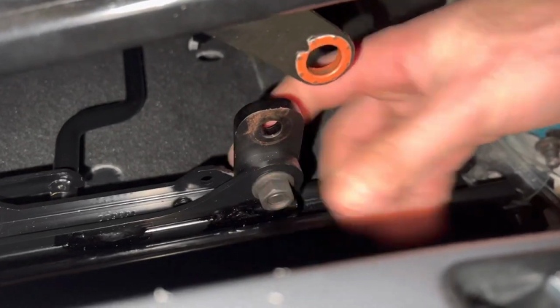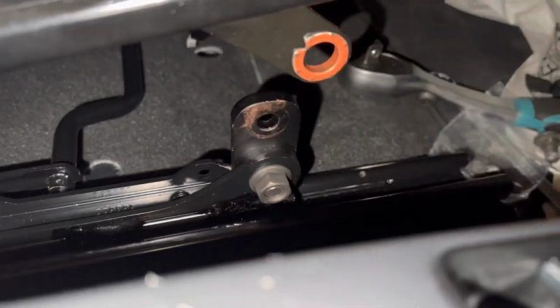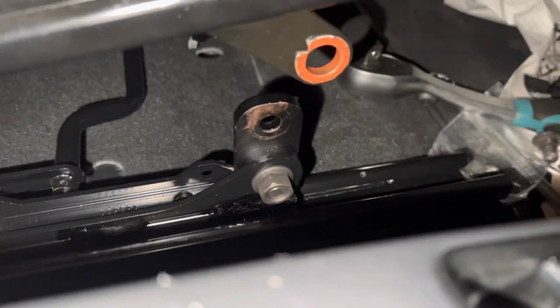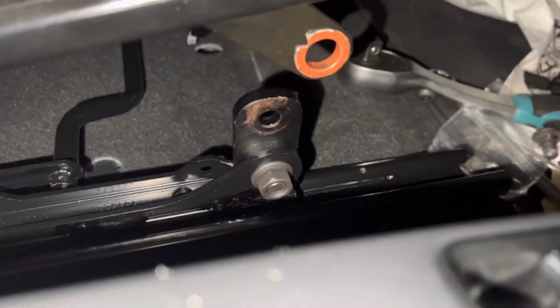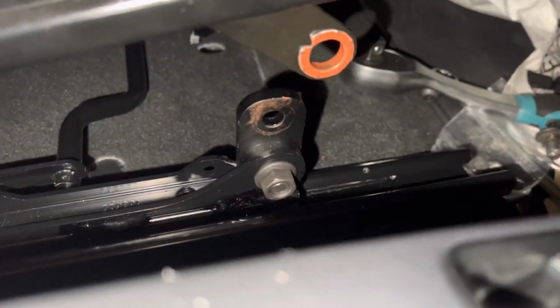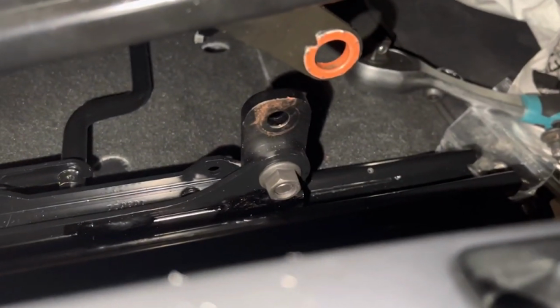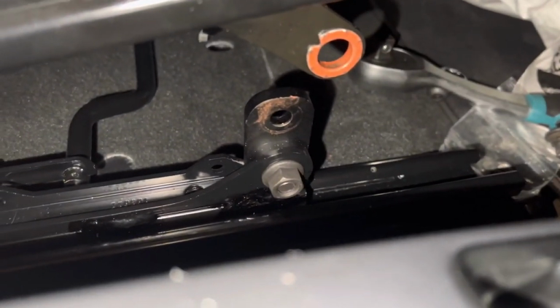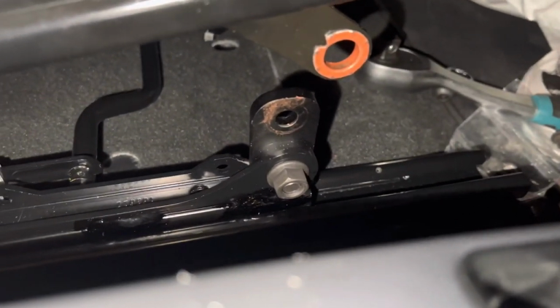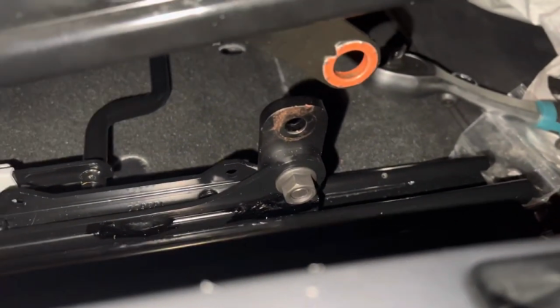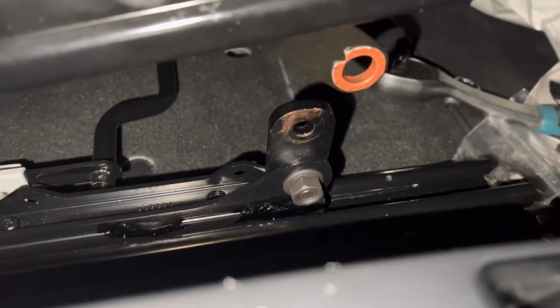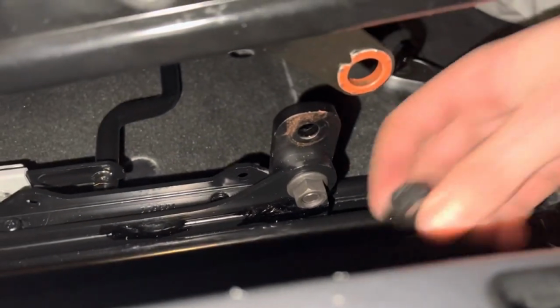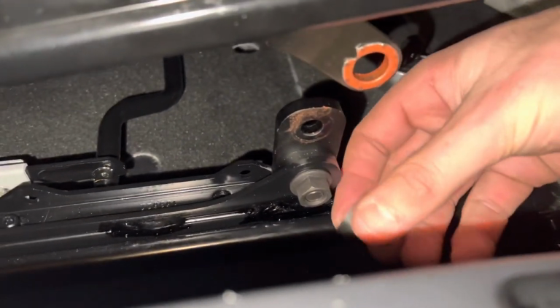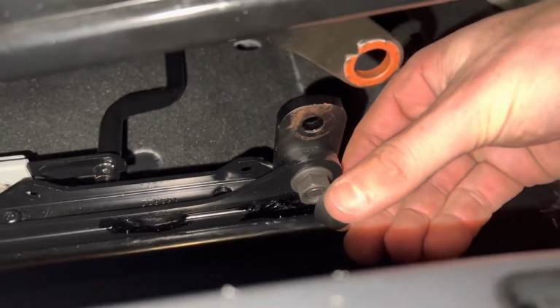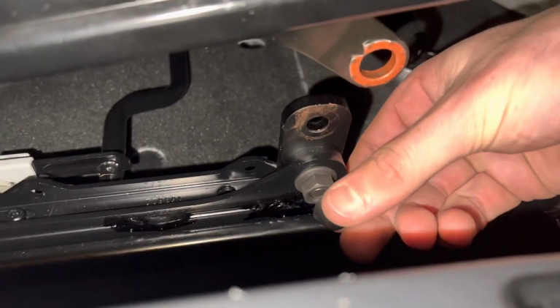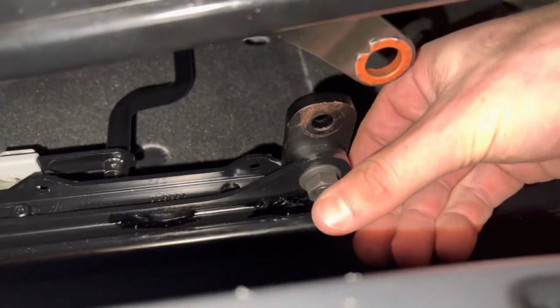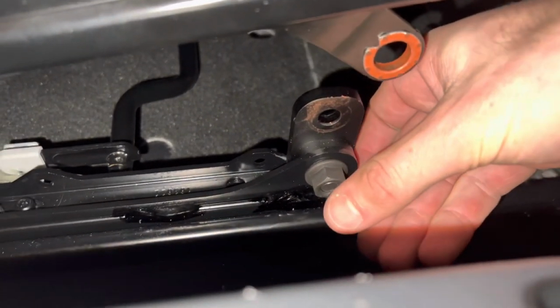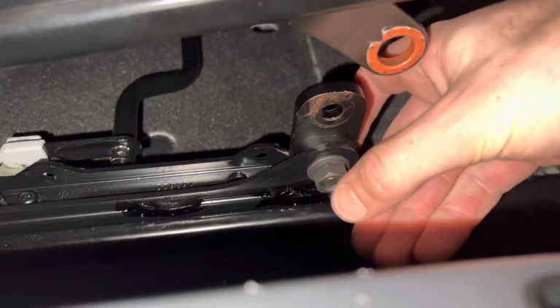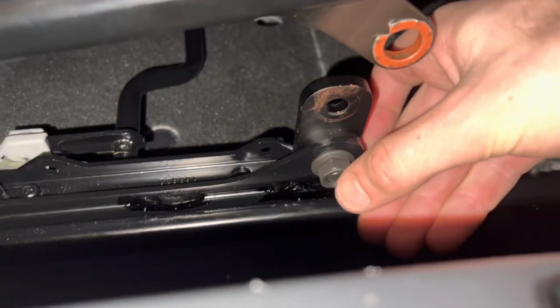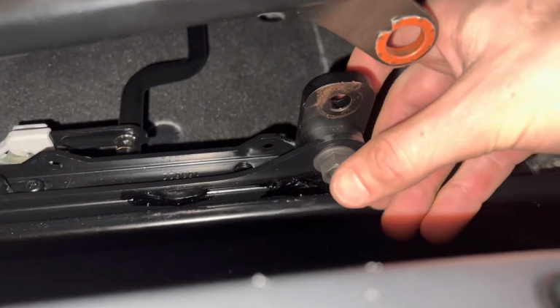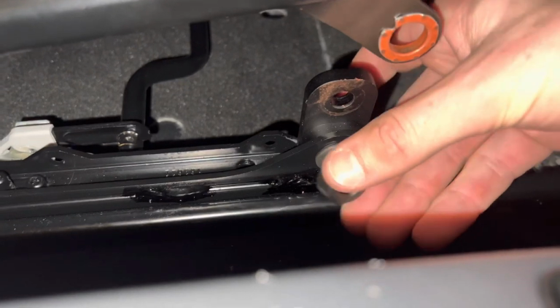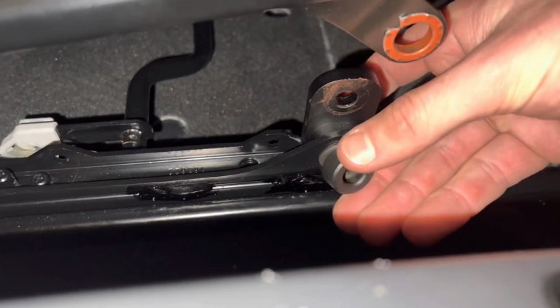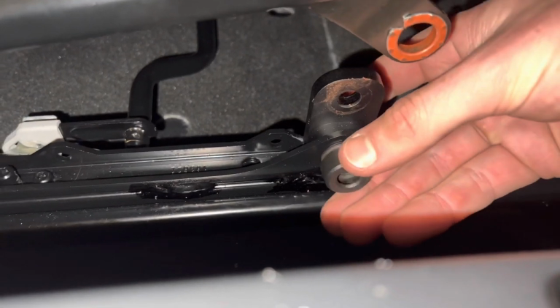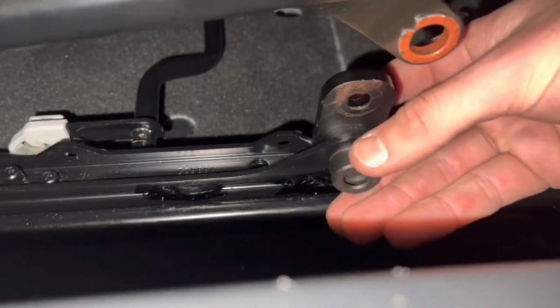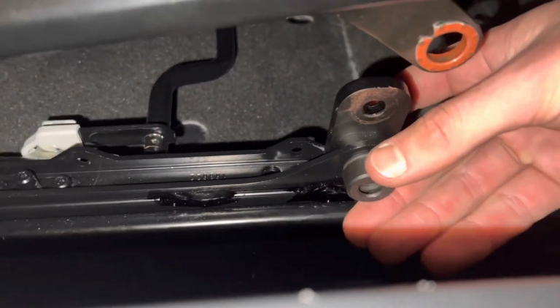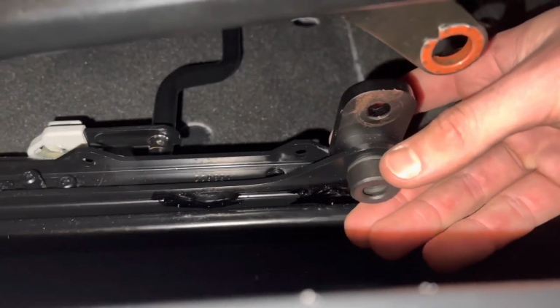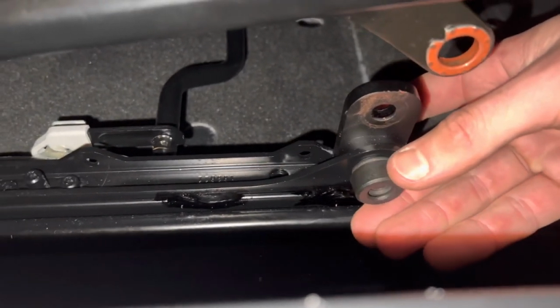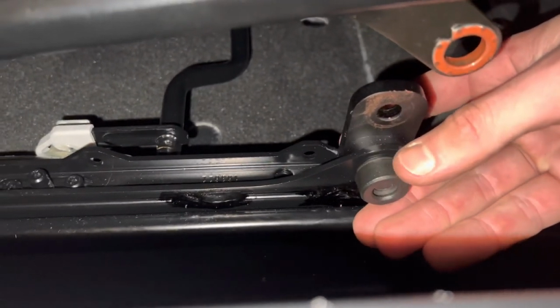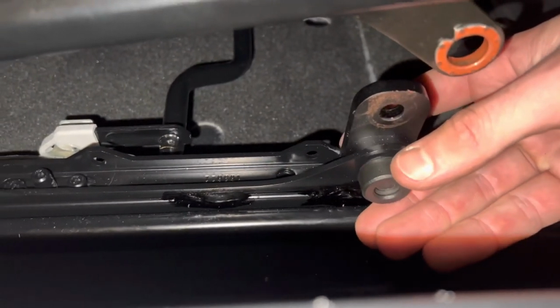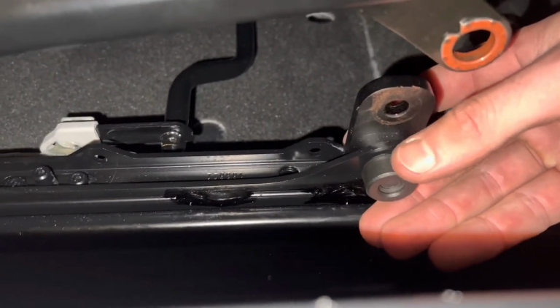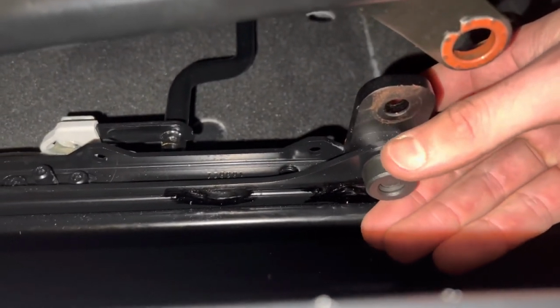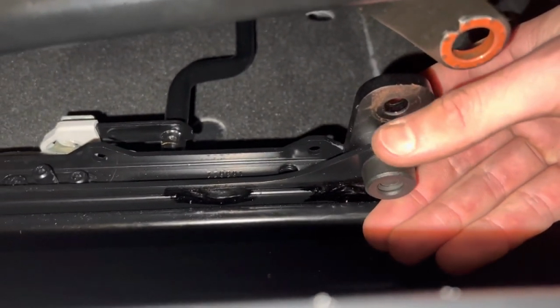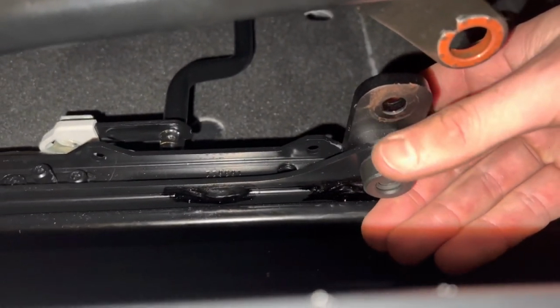A nice little feature as well is that once everything's installed, the cover will fit straight back on to our bolt.